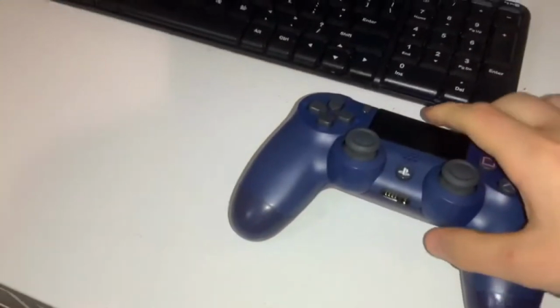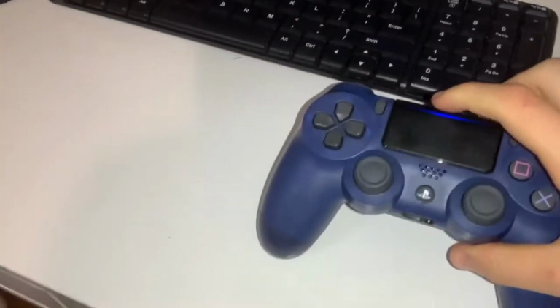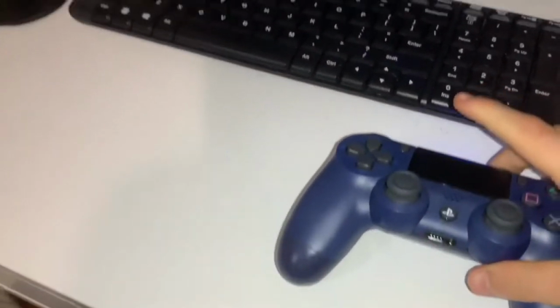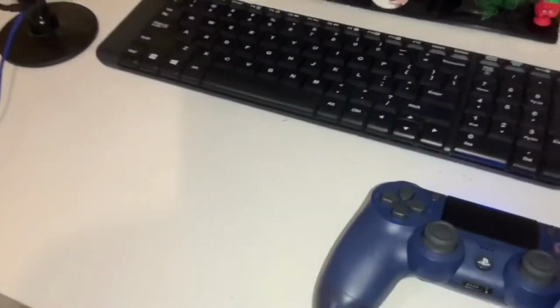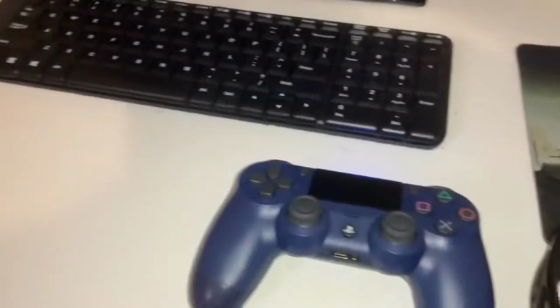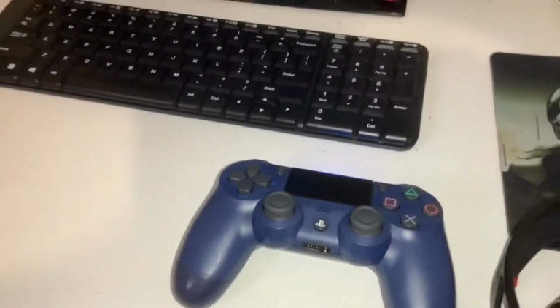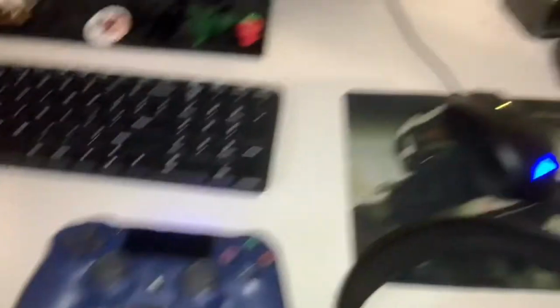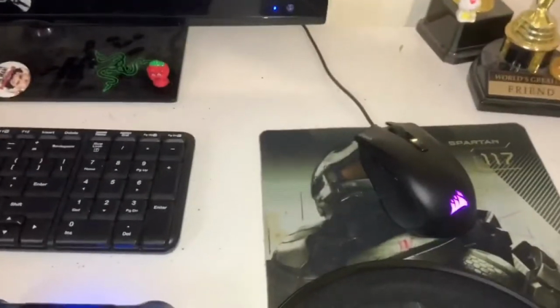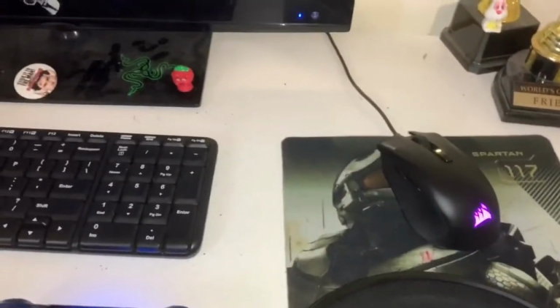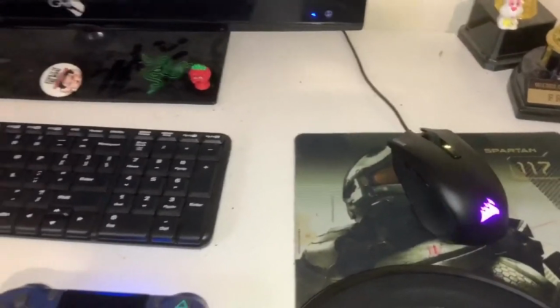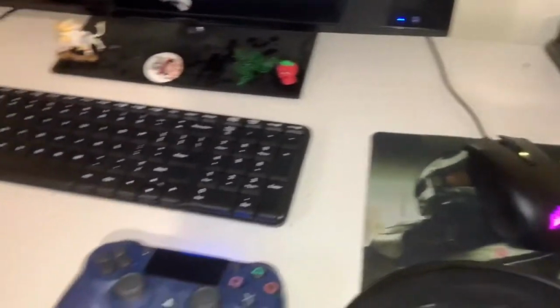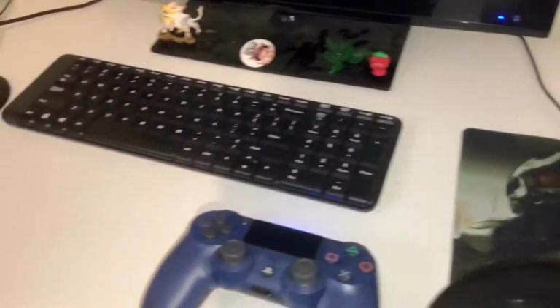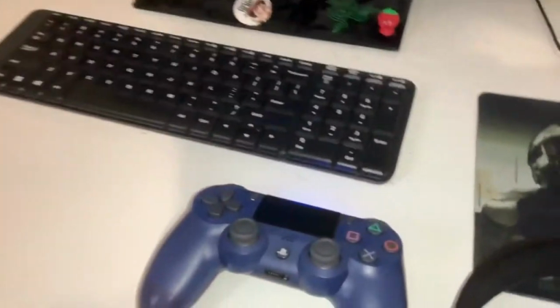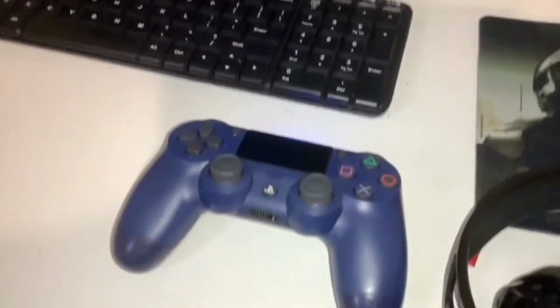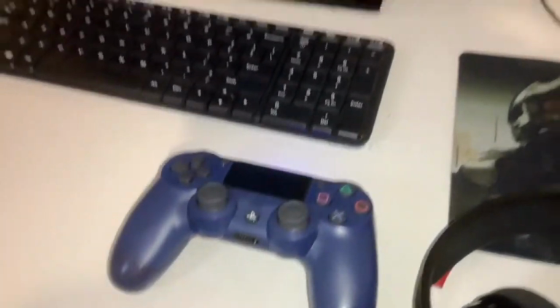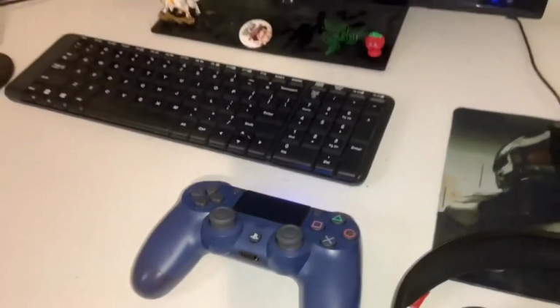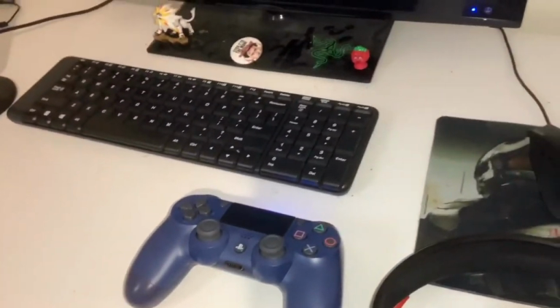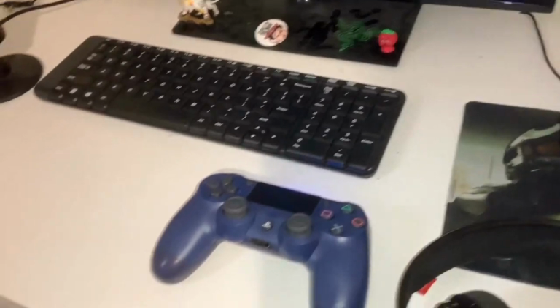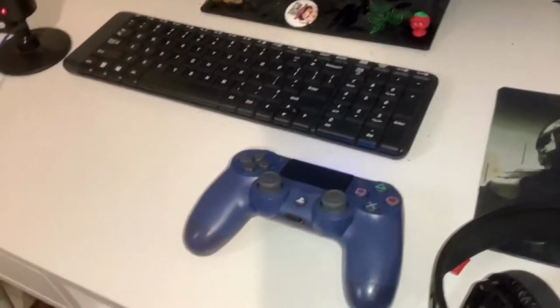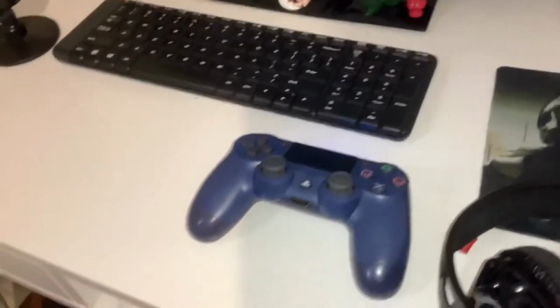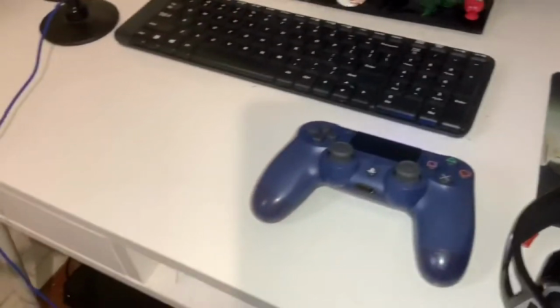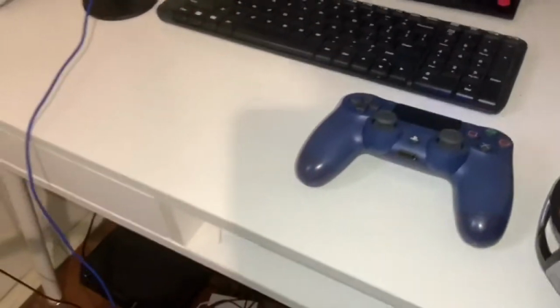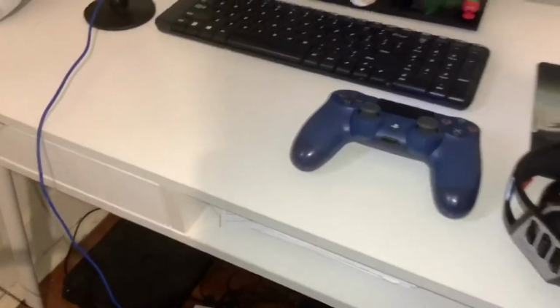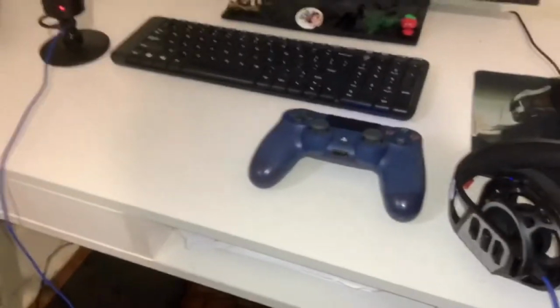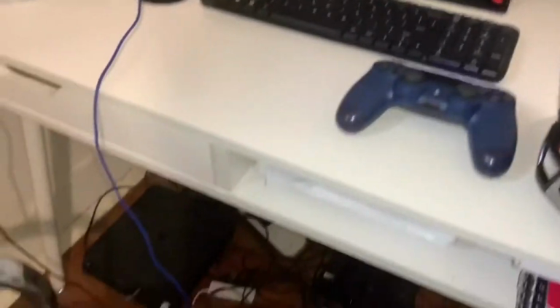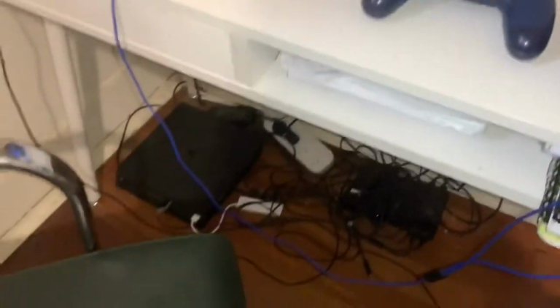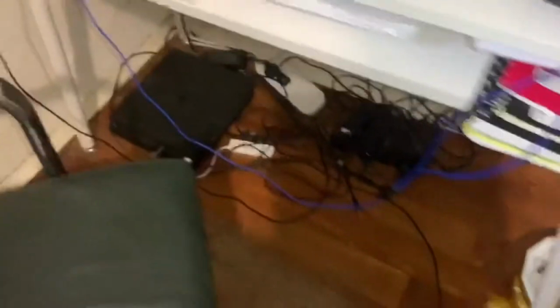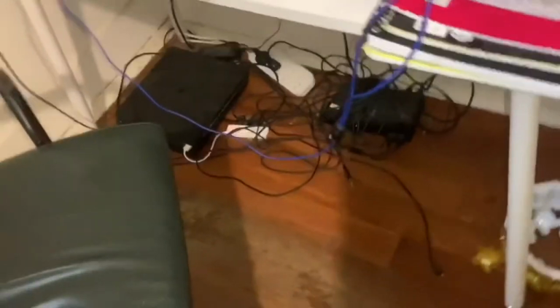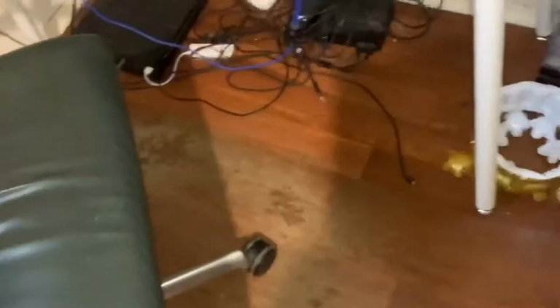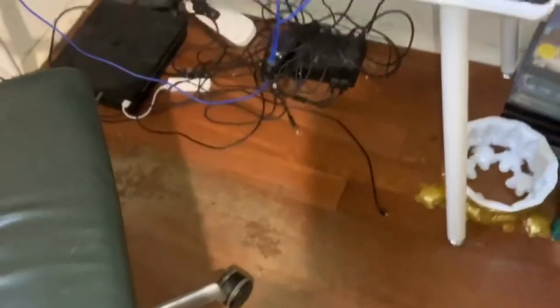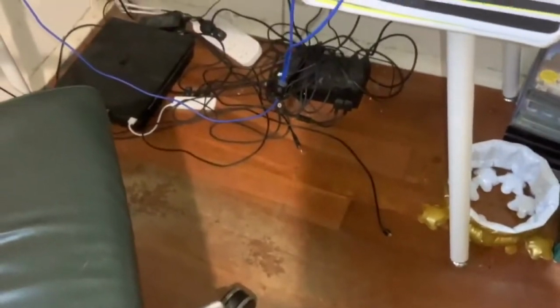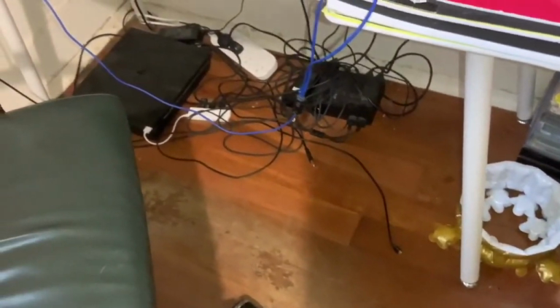This is my controller. I don't use it that much — I usually use keyboard and mouse. I use the controller for certain games like Fall Guys, GTA, and stuff like that.